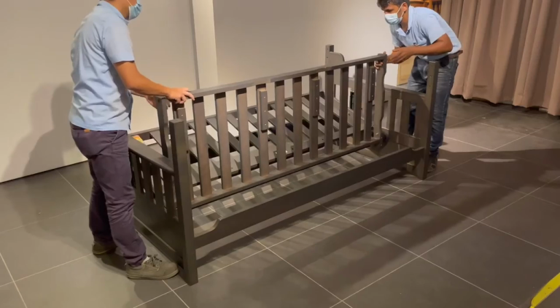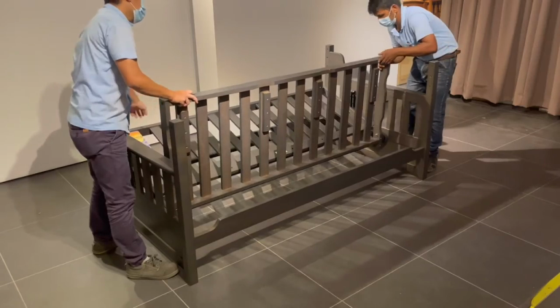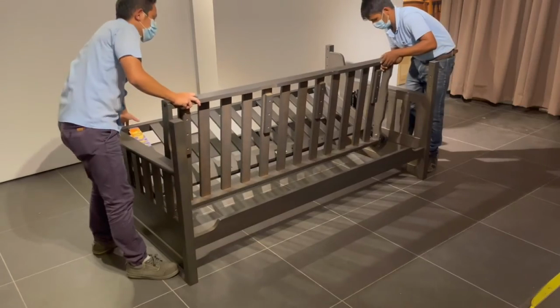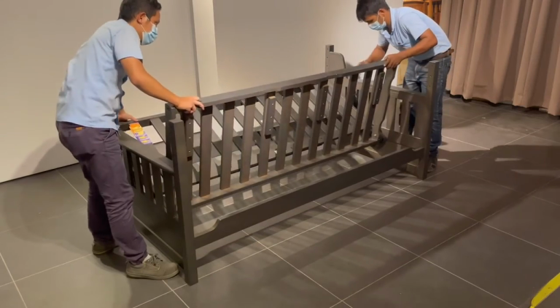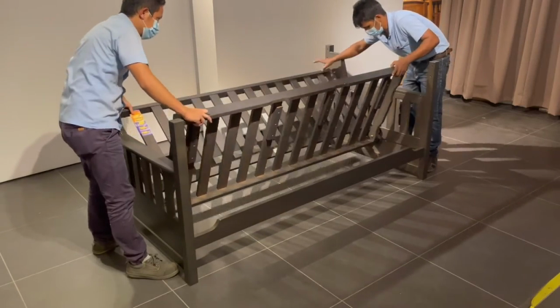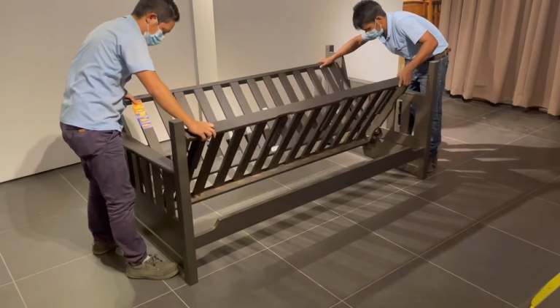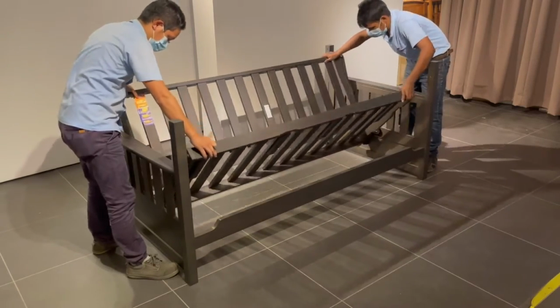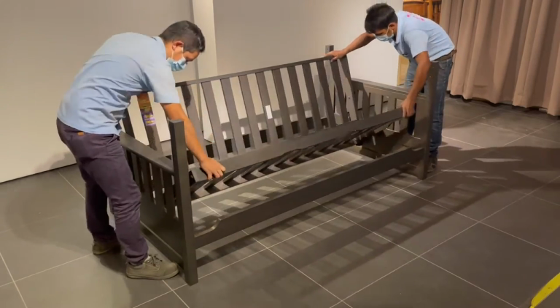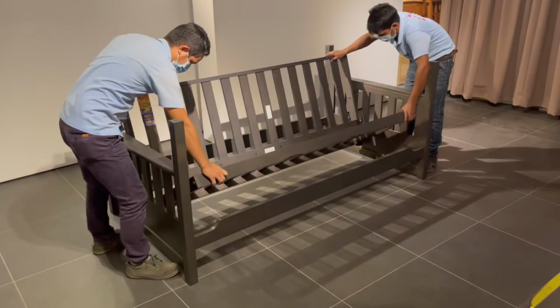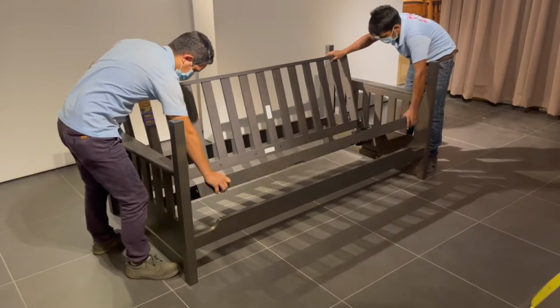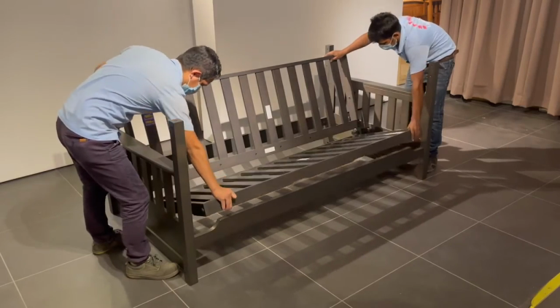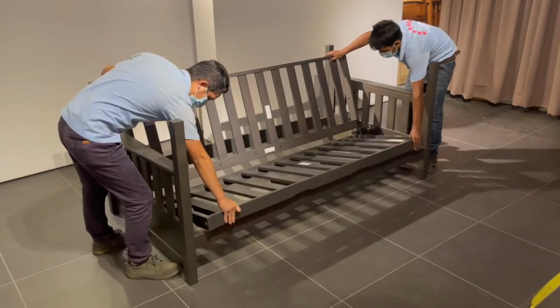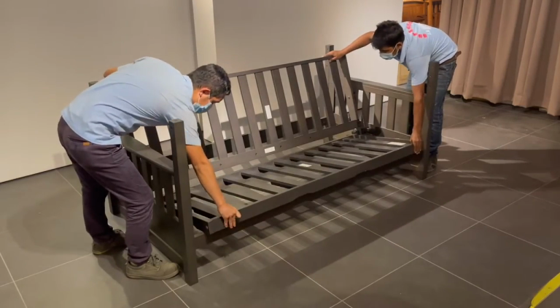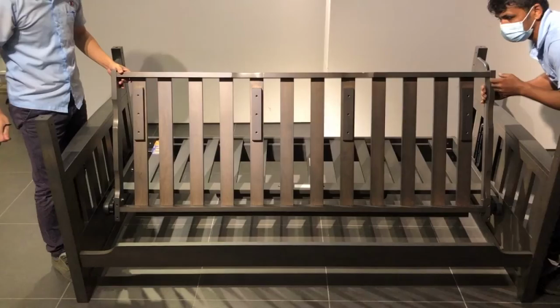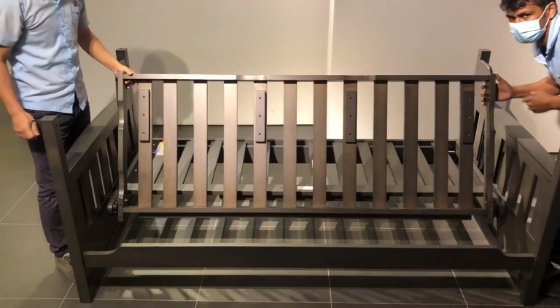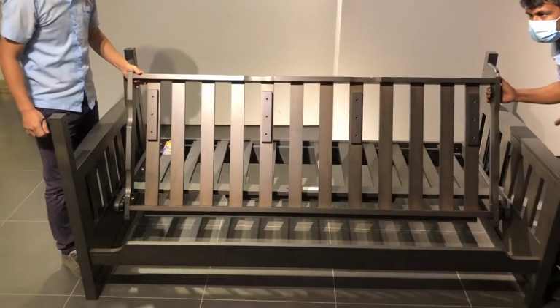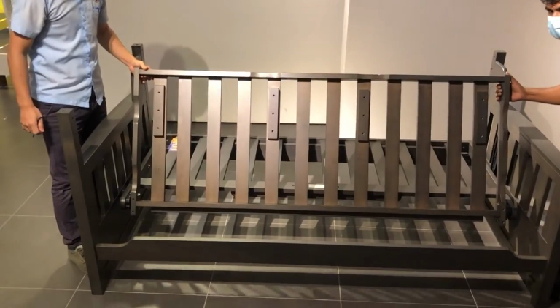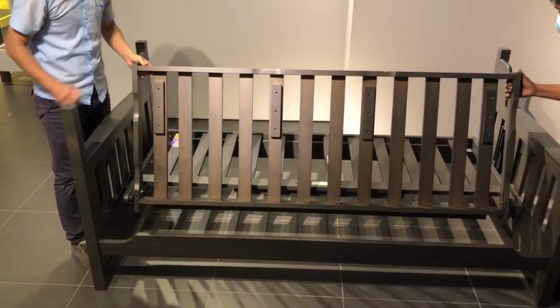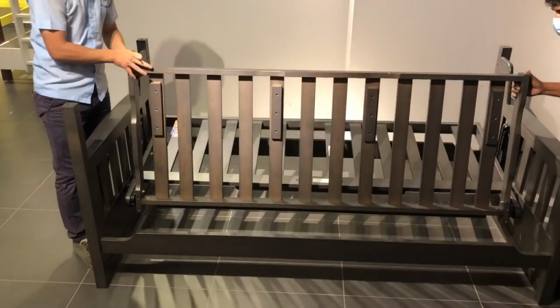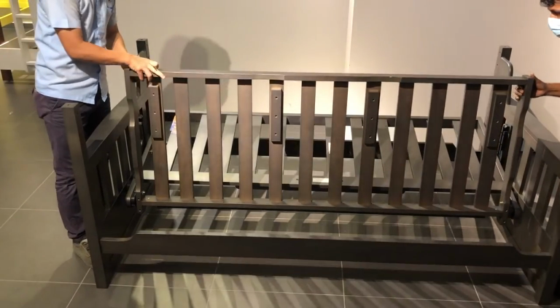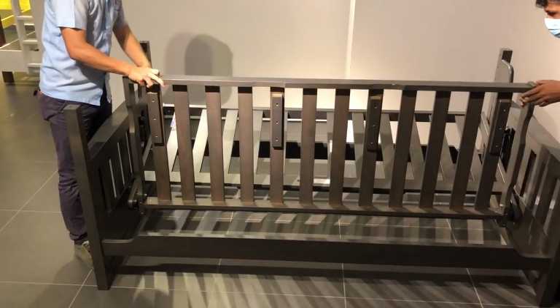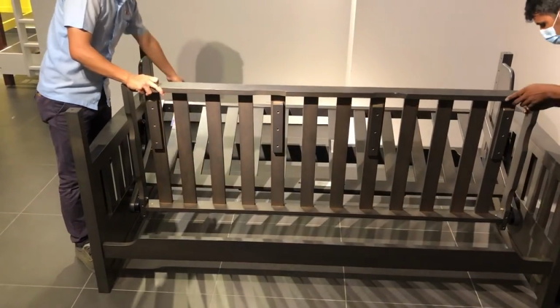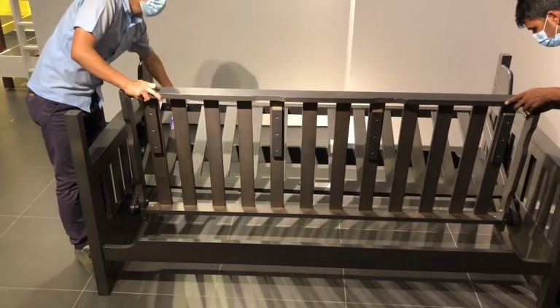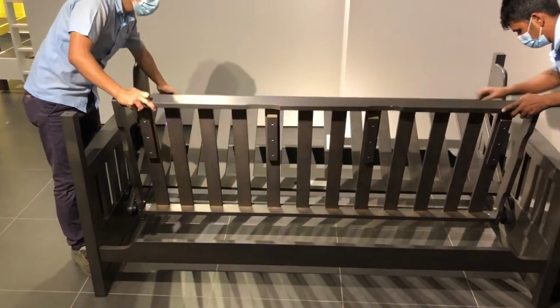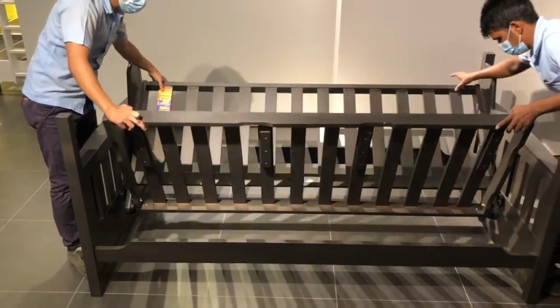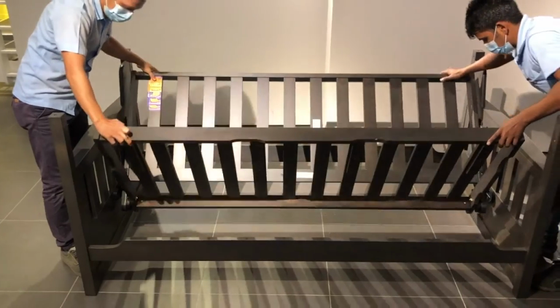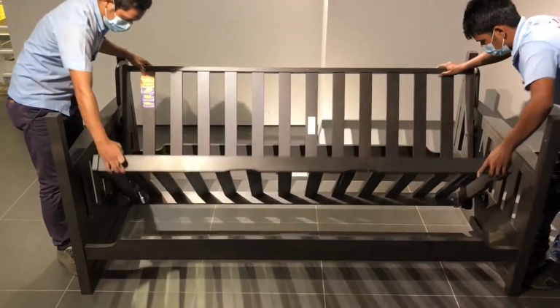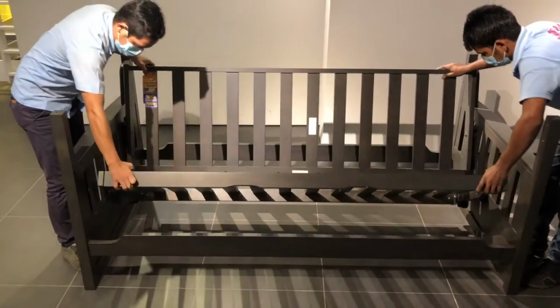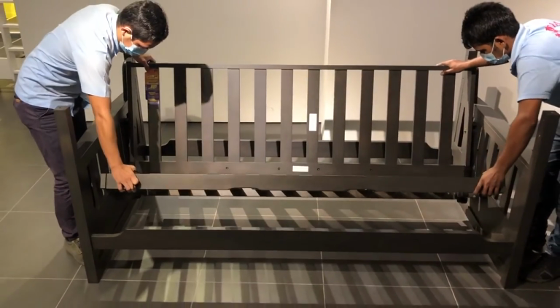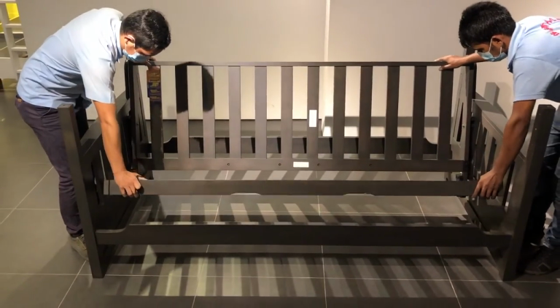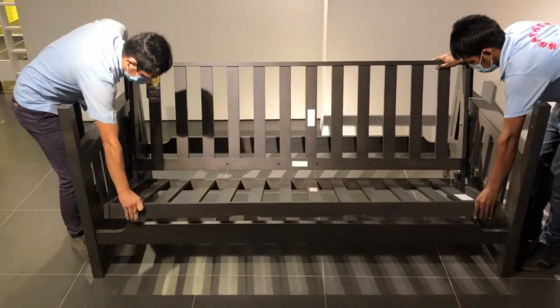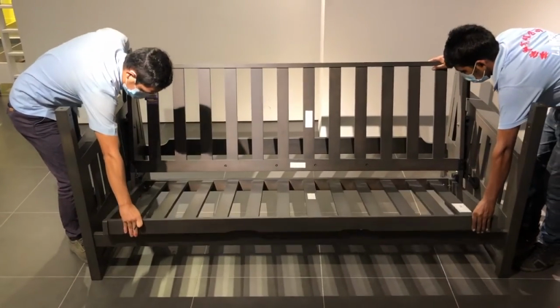Lower the seat and push it right over the snap point, just like that.